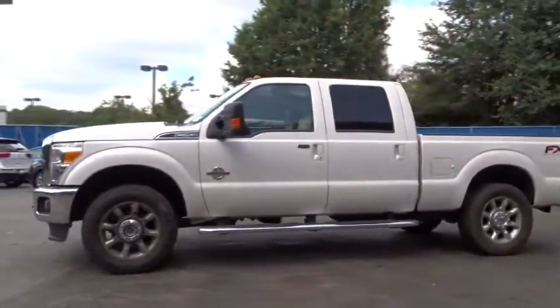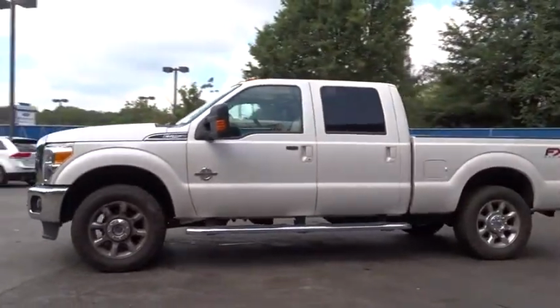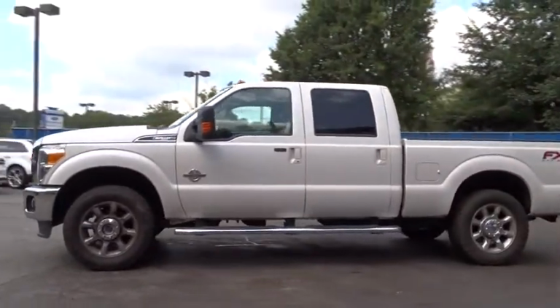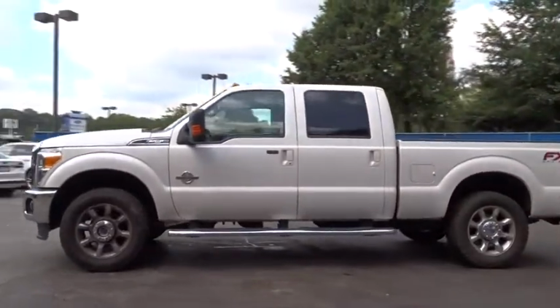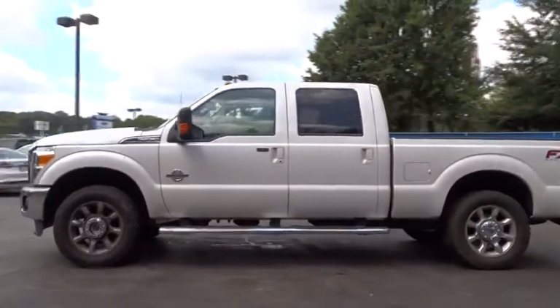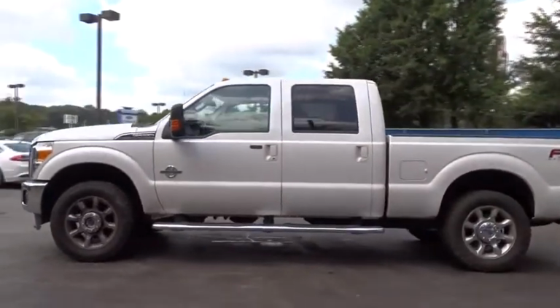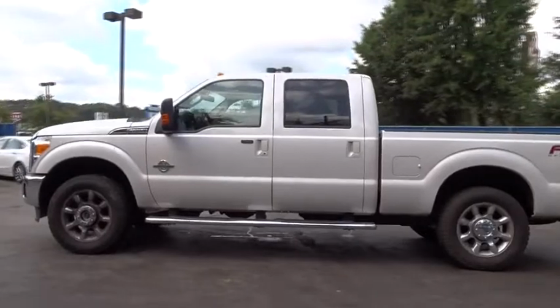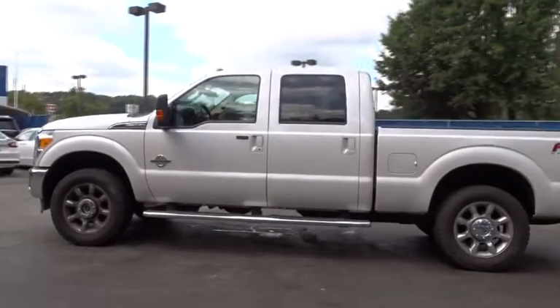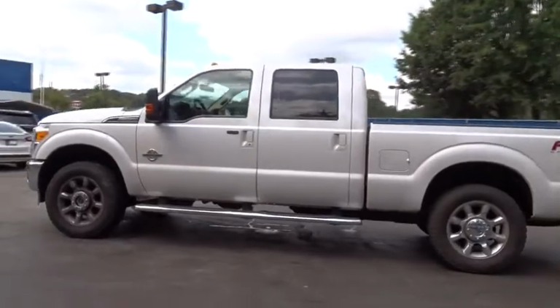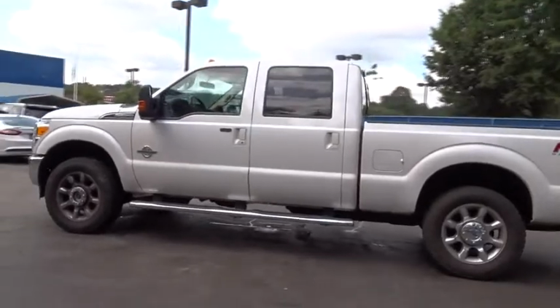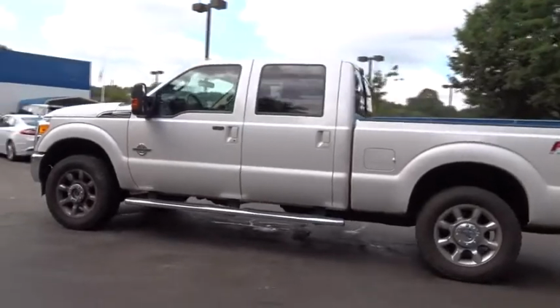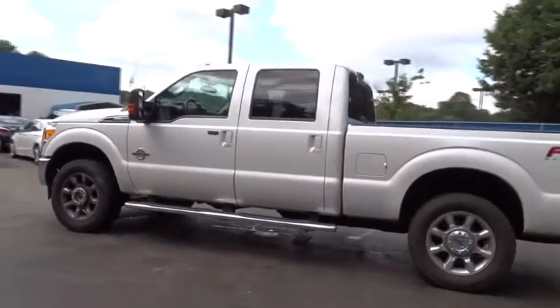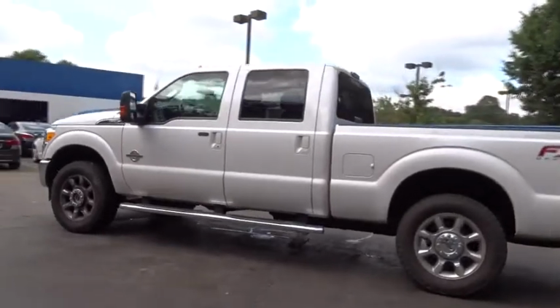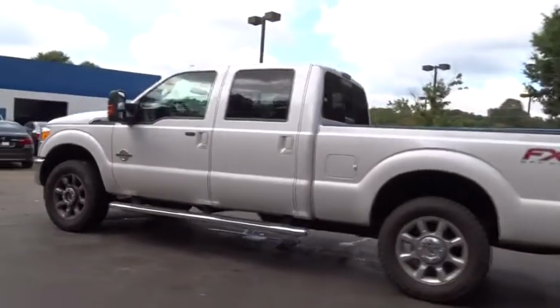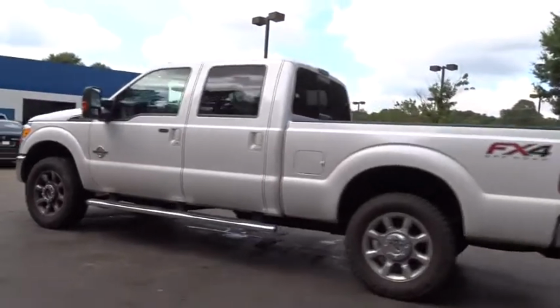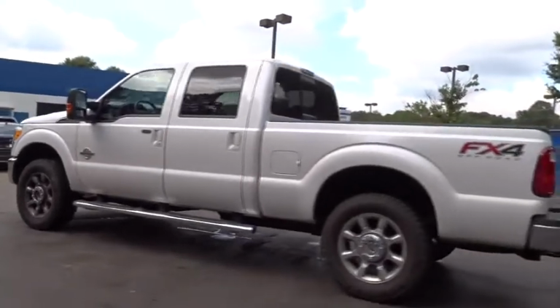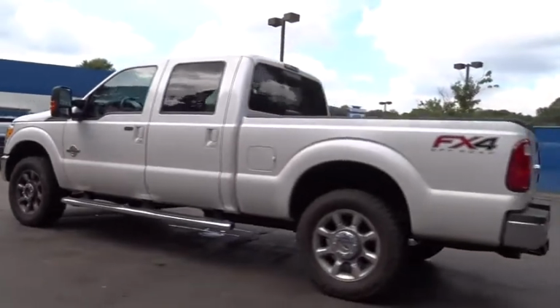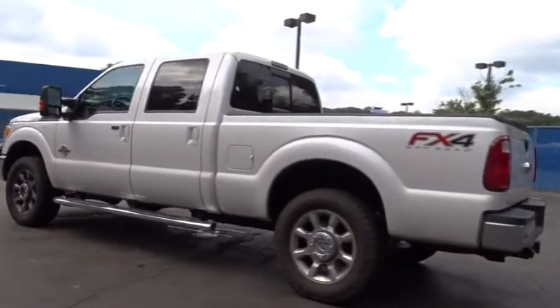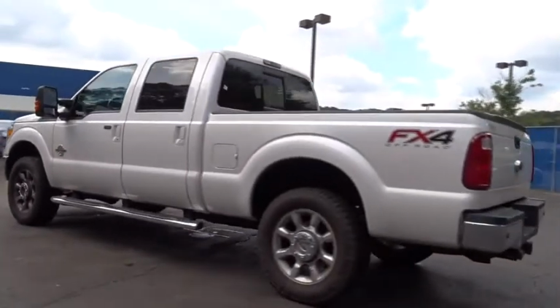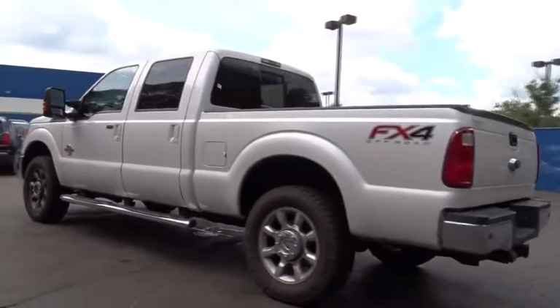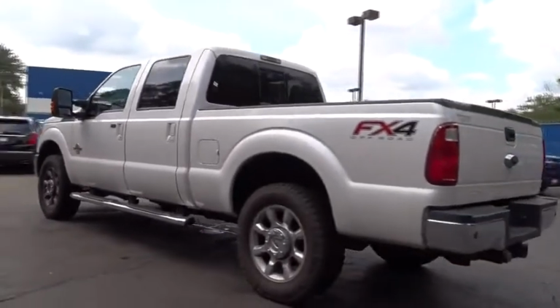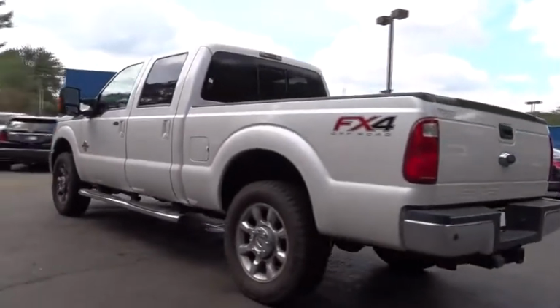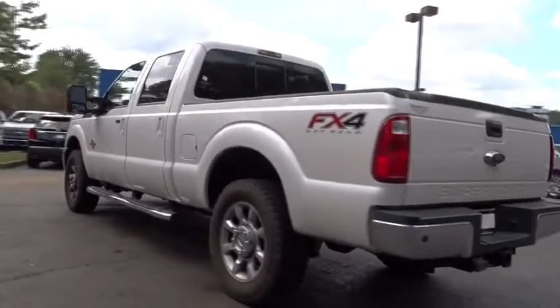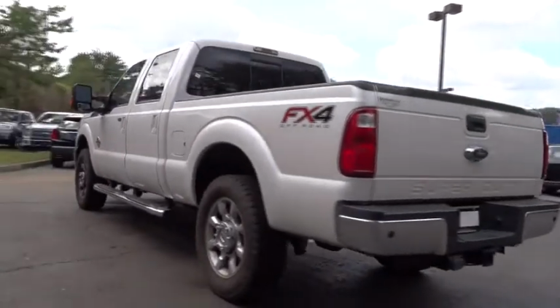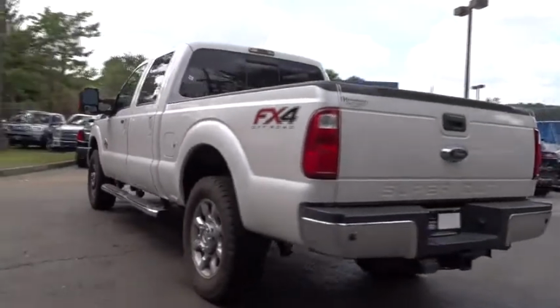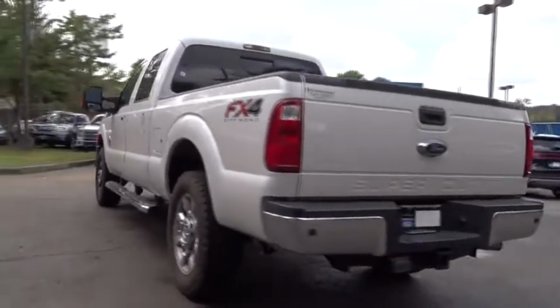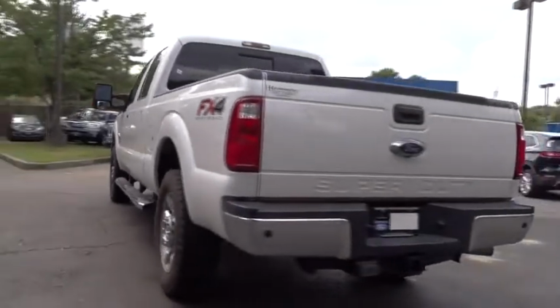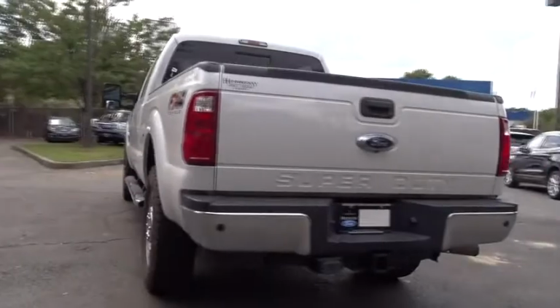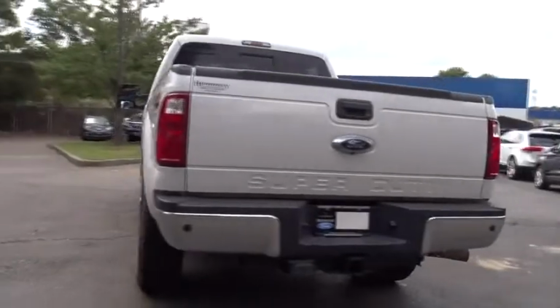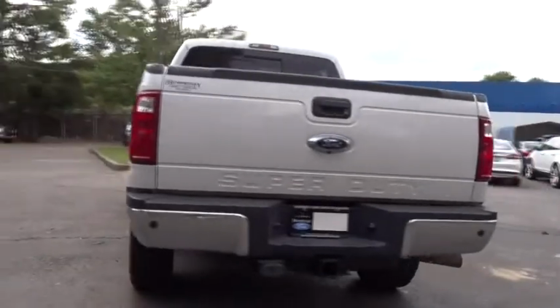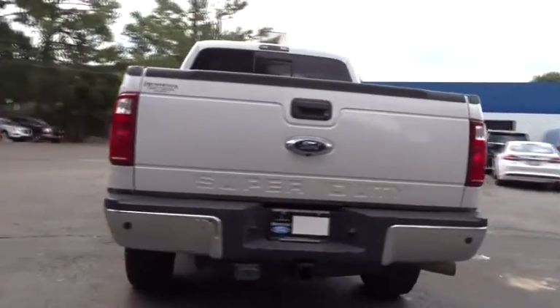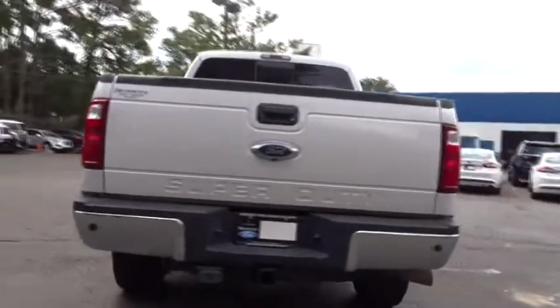Ford F-250 Super Duty. This vehicle has less than 80,000 miles. Here are some of this vehicle's great options.